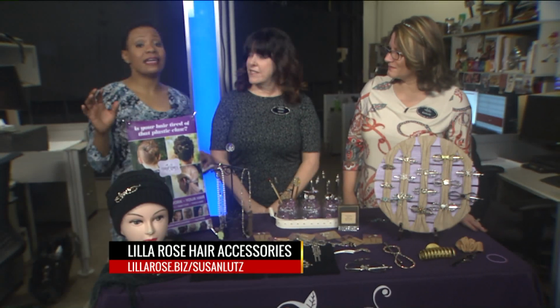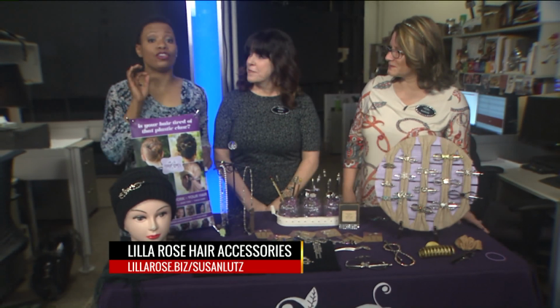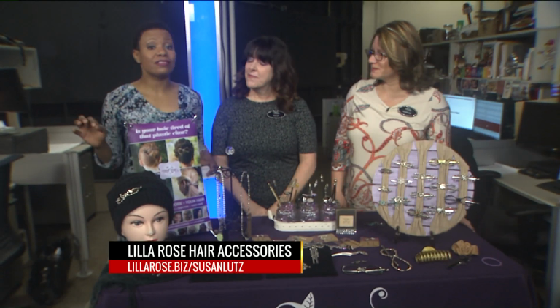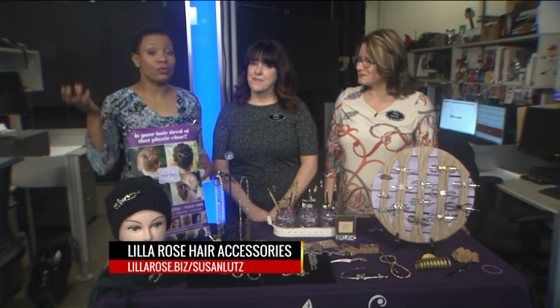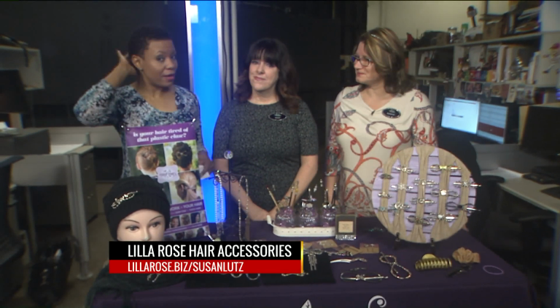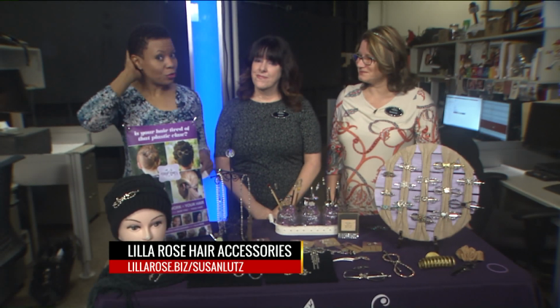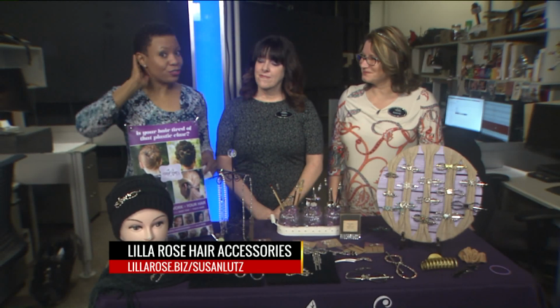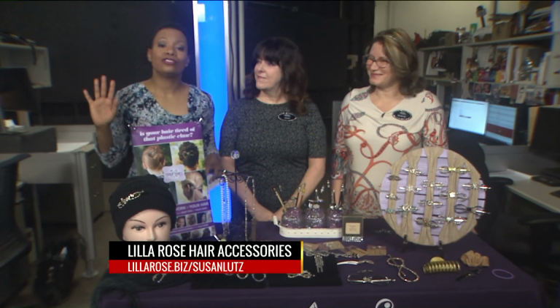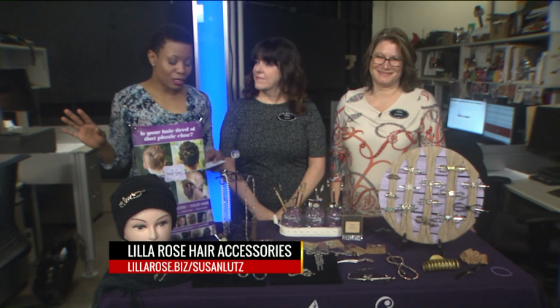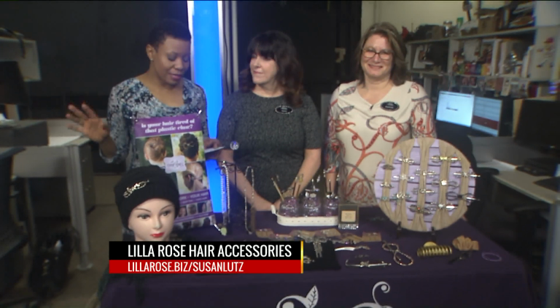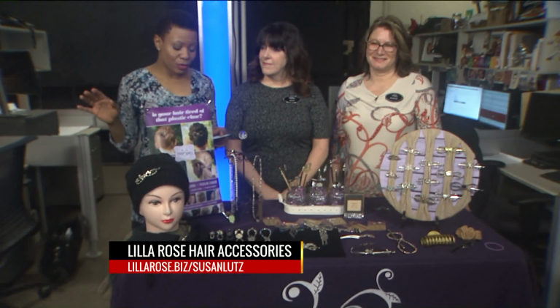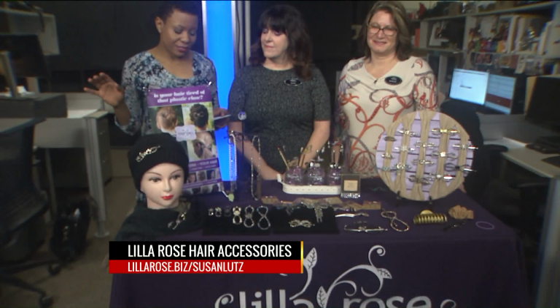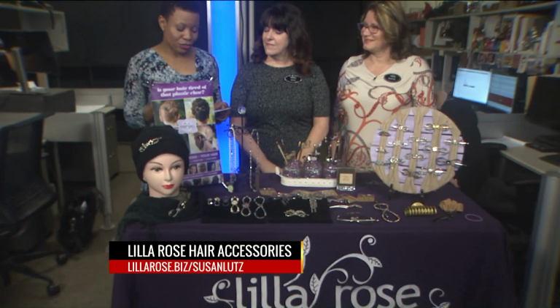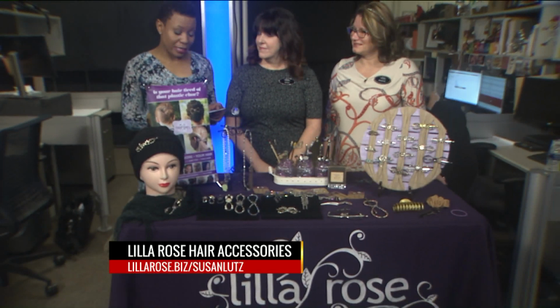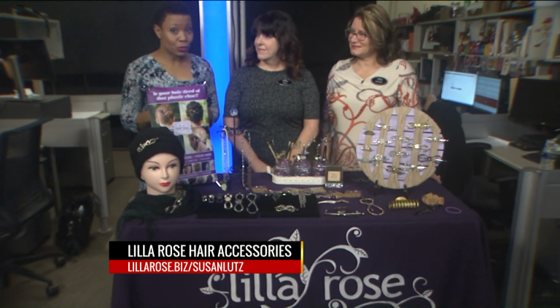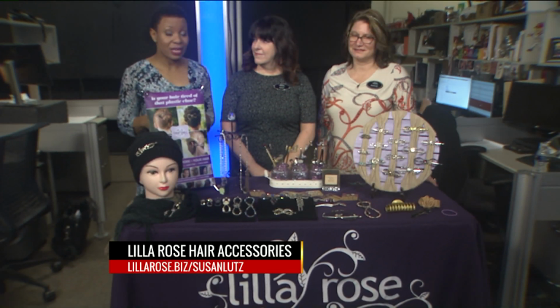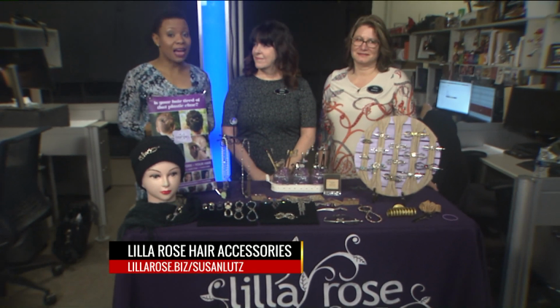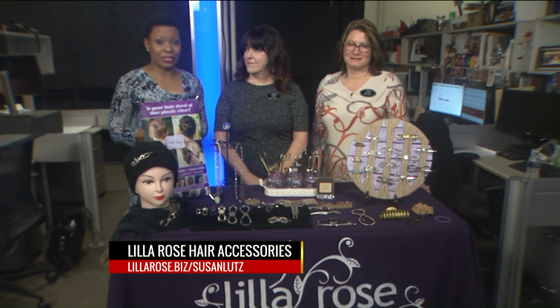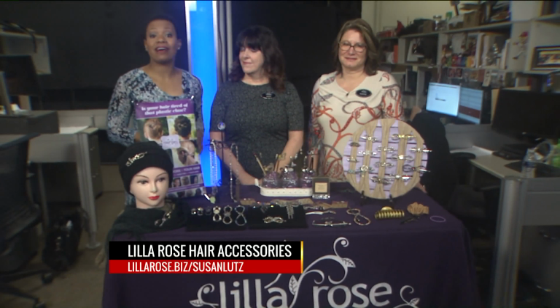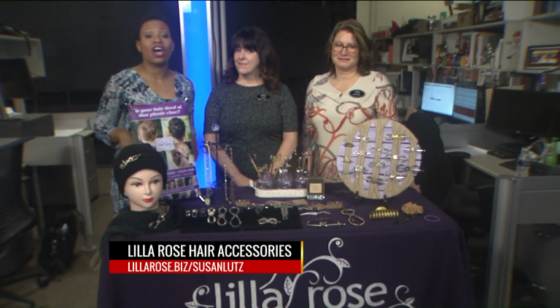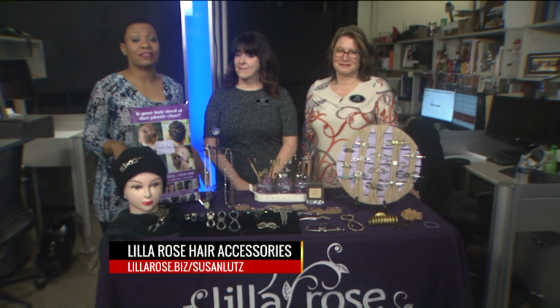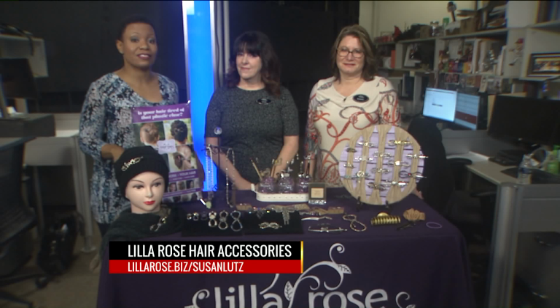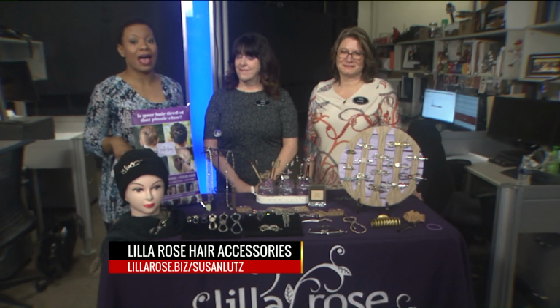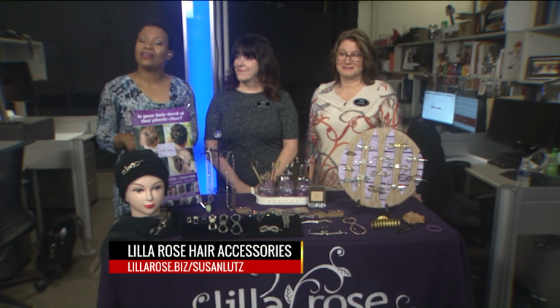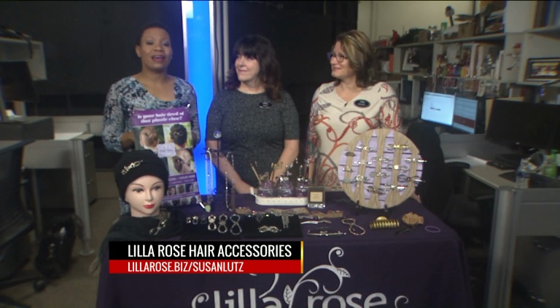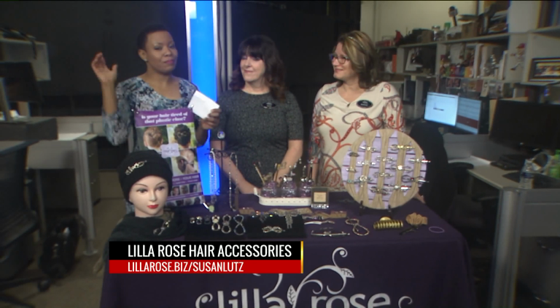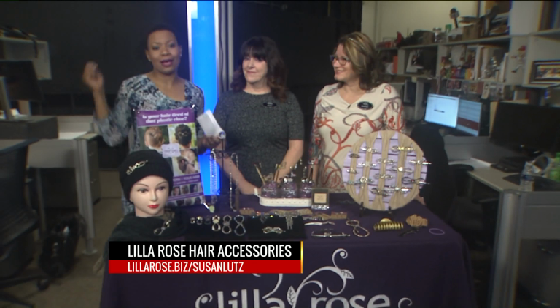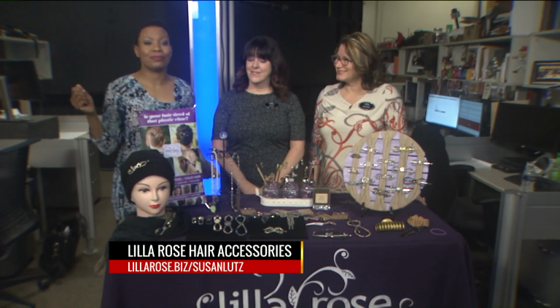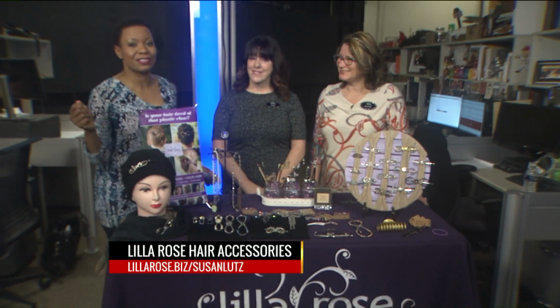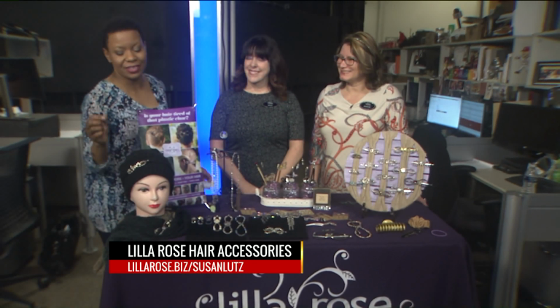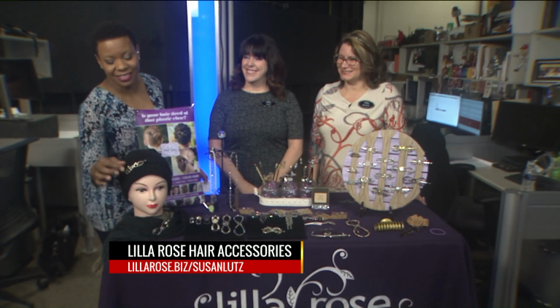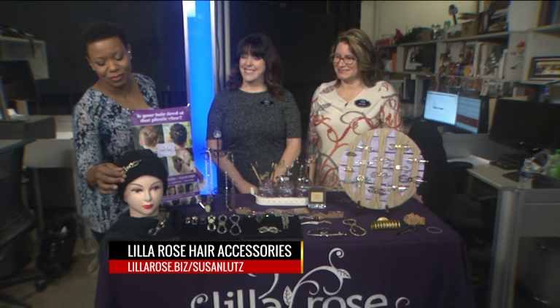Everybody, Izzy, you have something that you want to go ahead and add a little bling to — totally pretty. If you want to buy Lilla Rose hair accessories, just go to LillaRose.biz. We will have links on the Fox 2 app. It's pretty when it's up off your neck here on the 9 a.m. show.